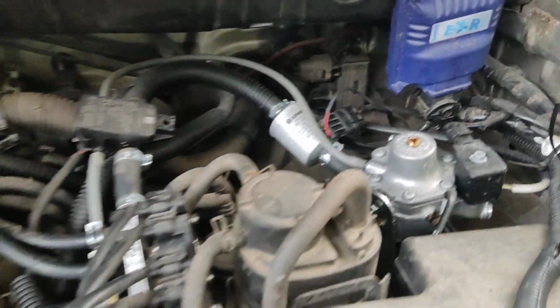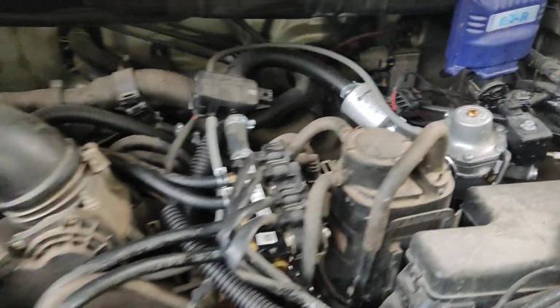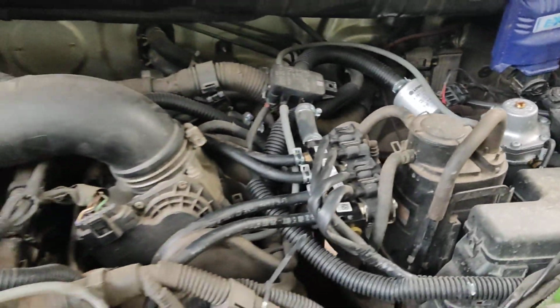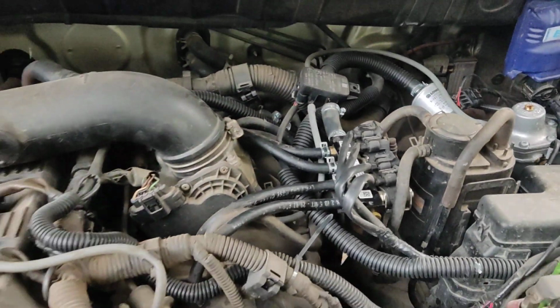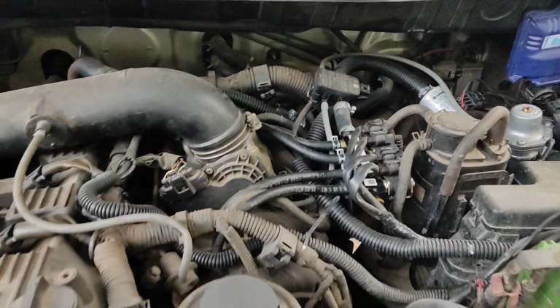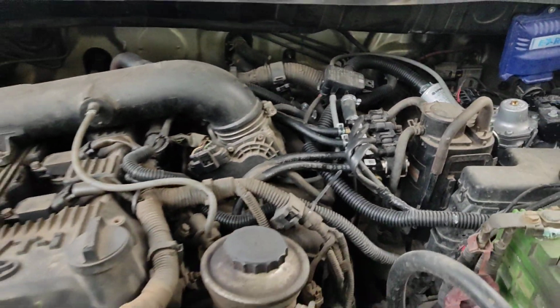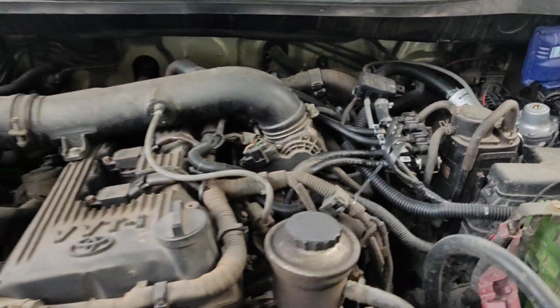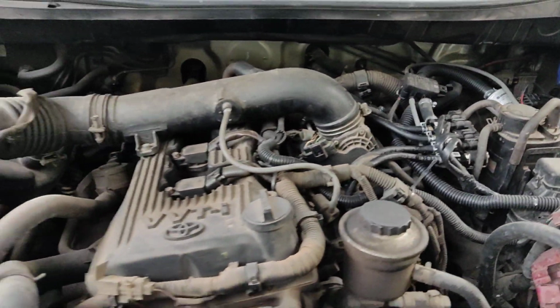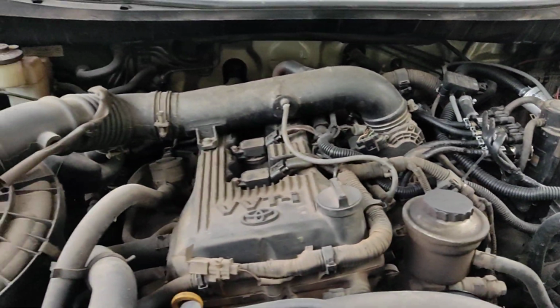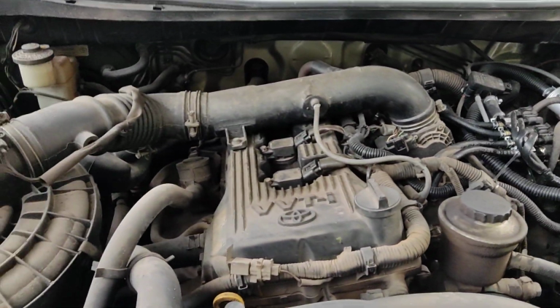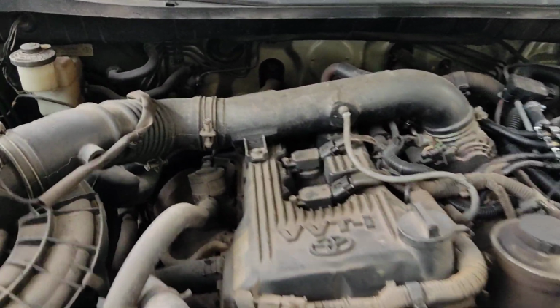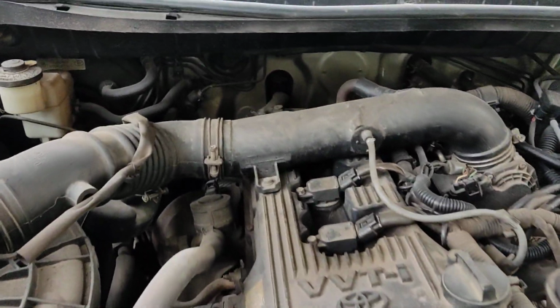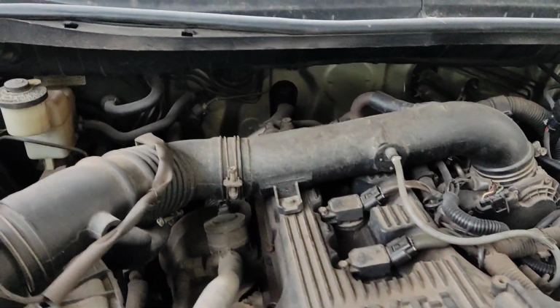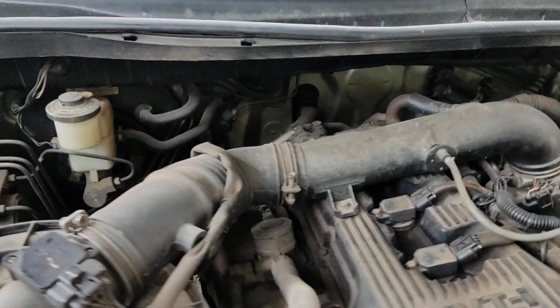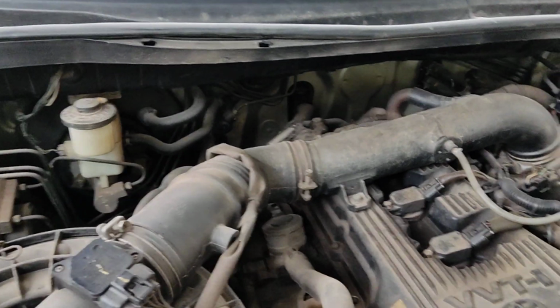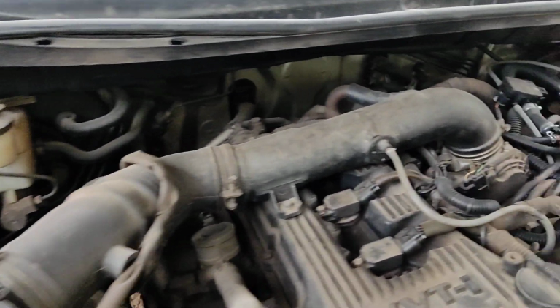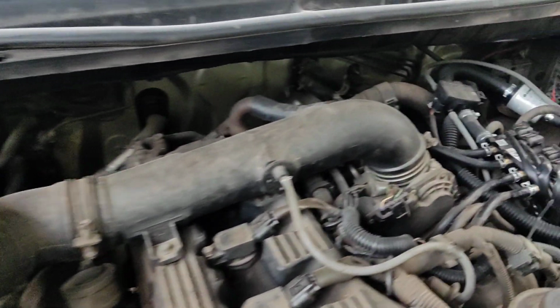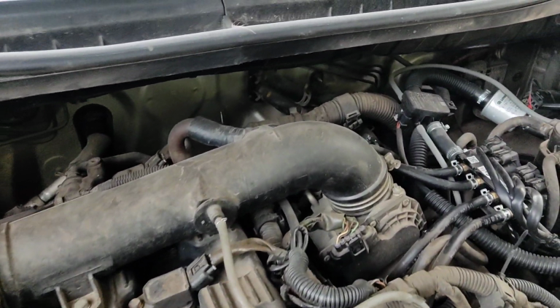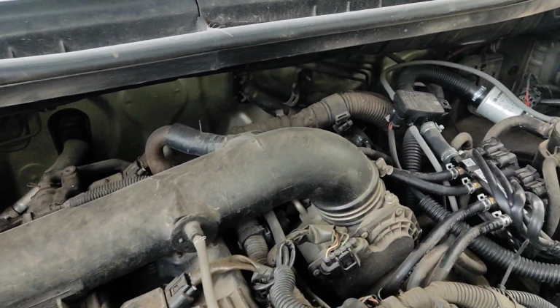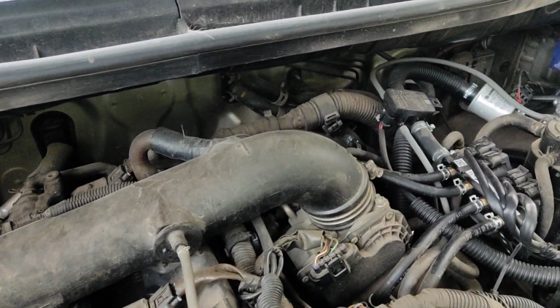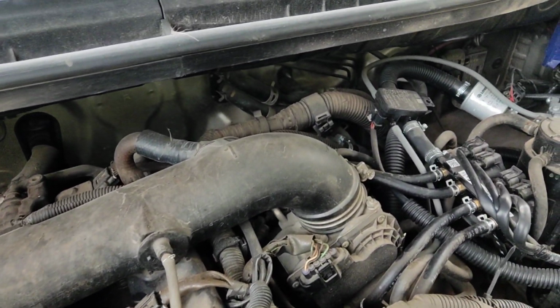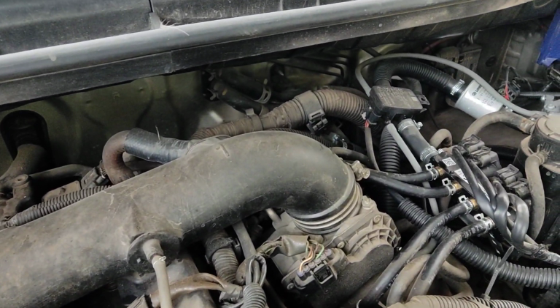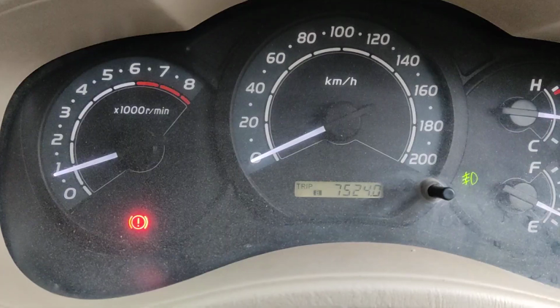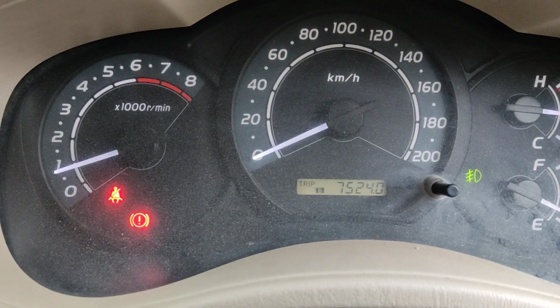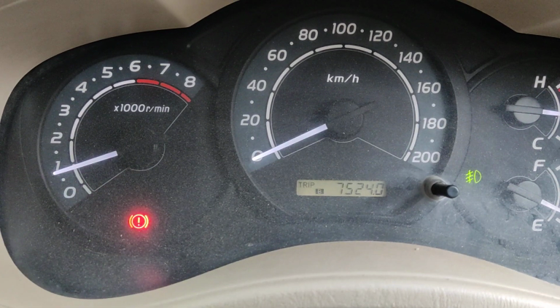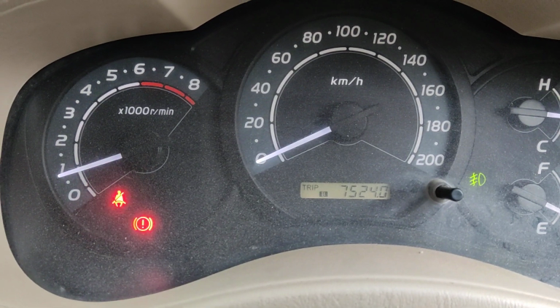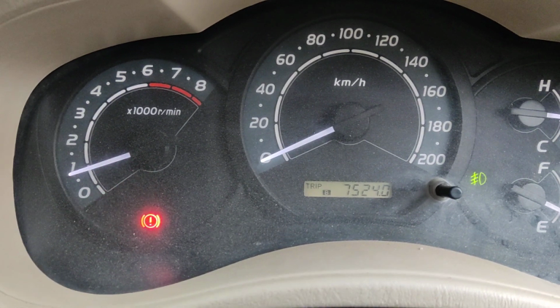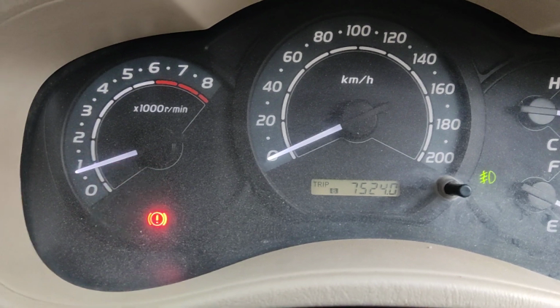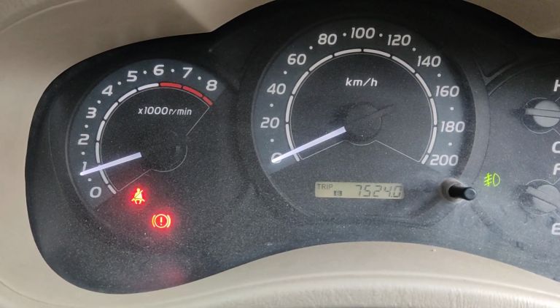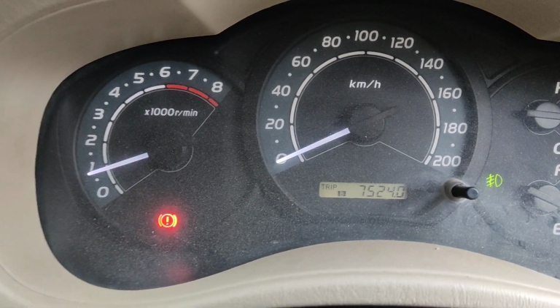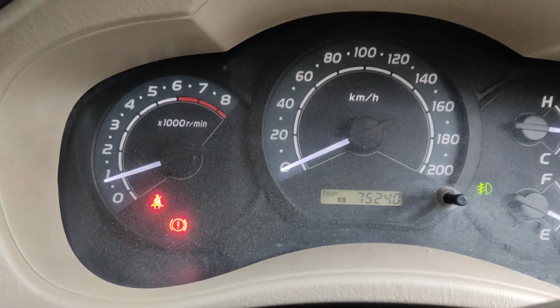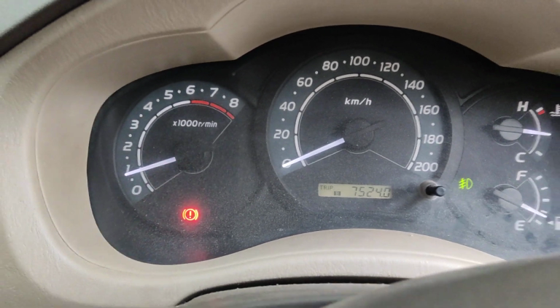Now it is running on gas. Pickup — everything is very much satisfied by the customer. Around 75,000 km driven vehicle.